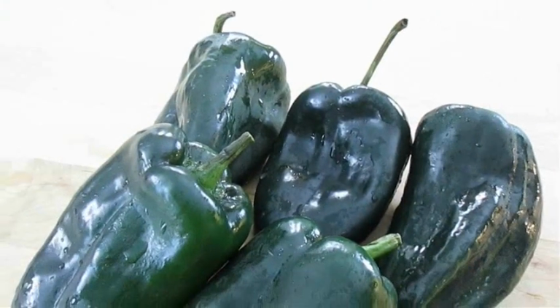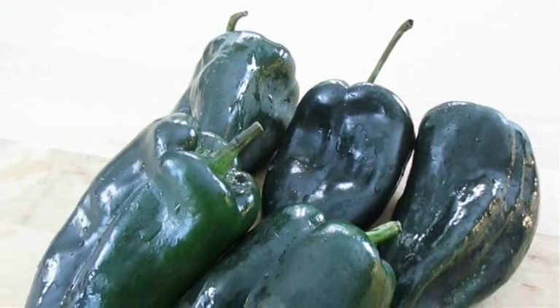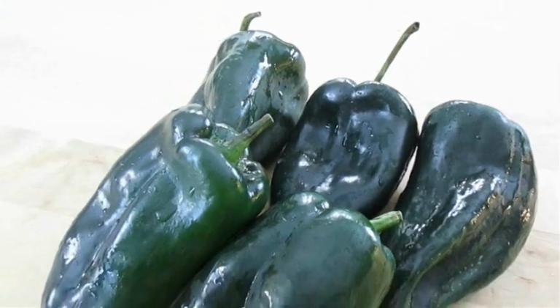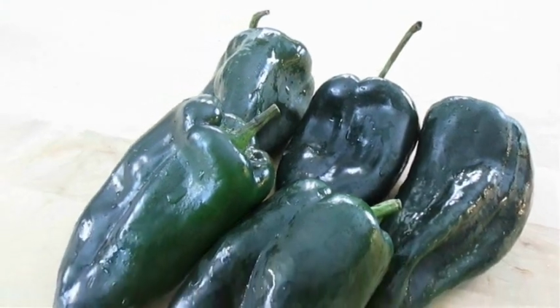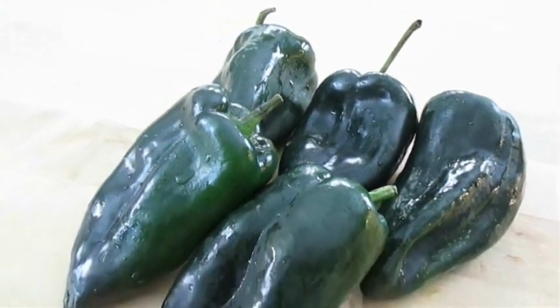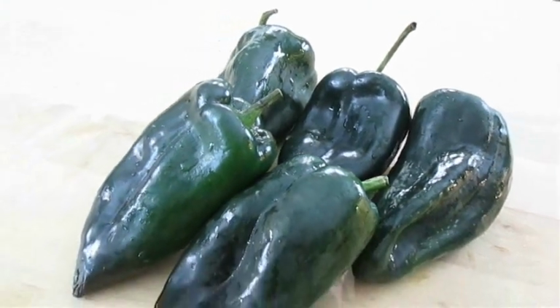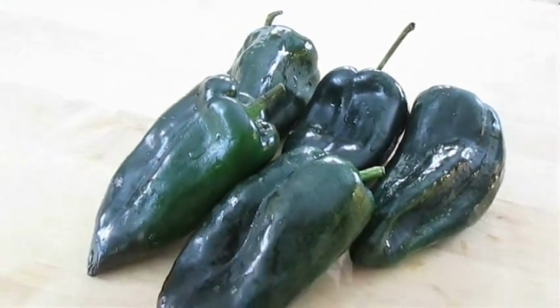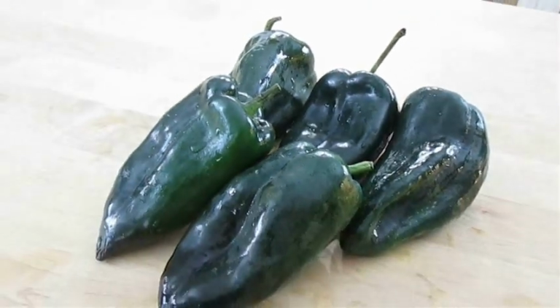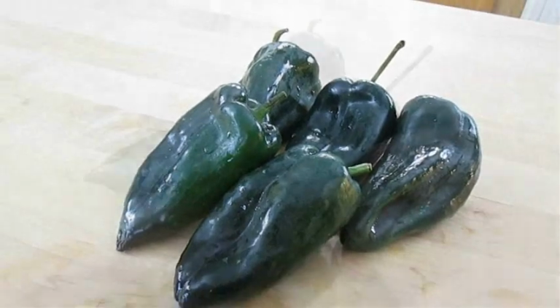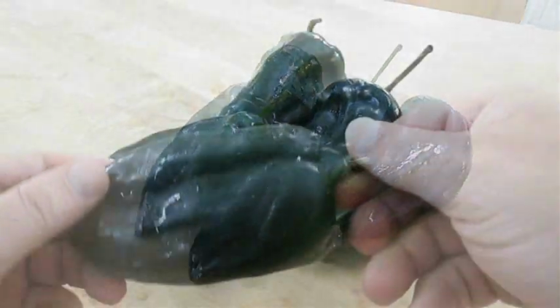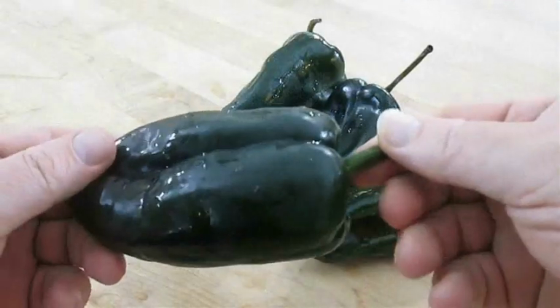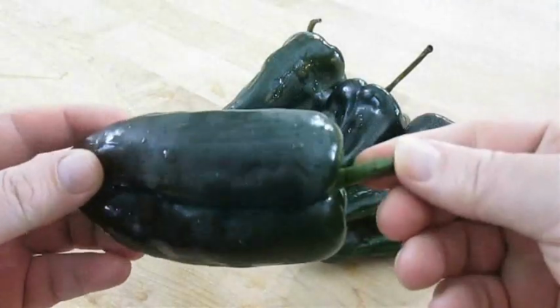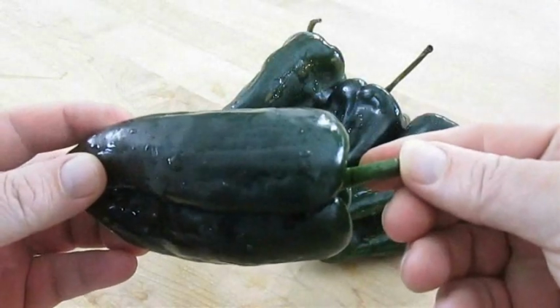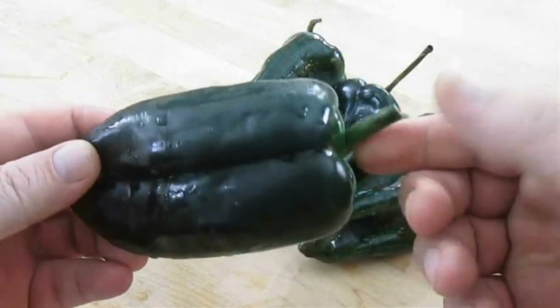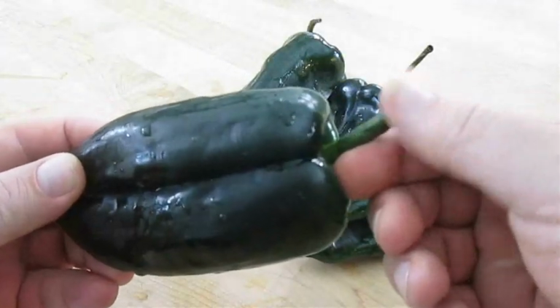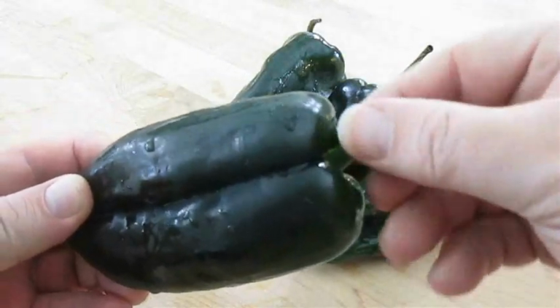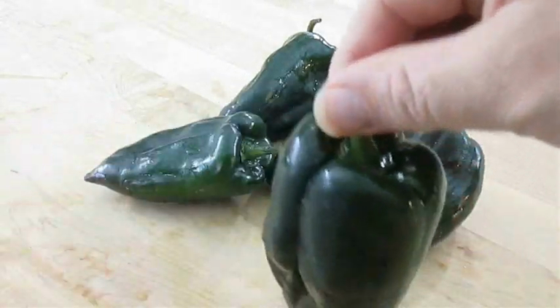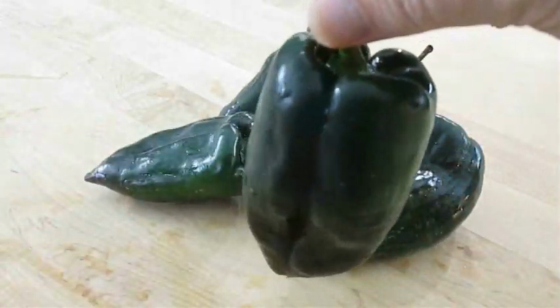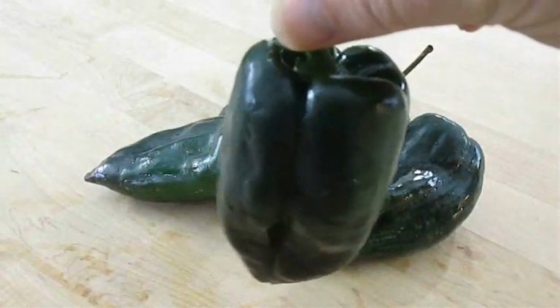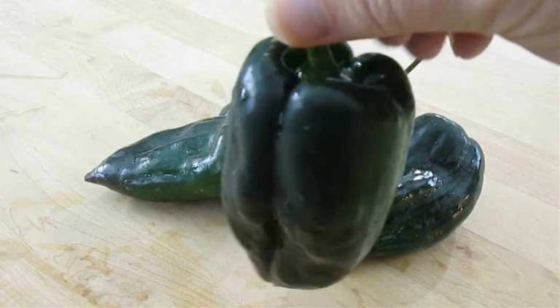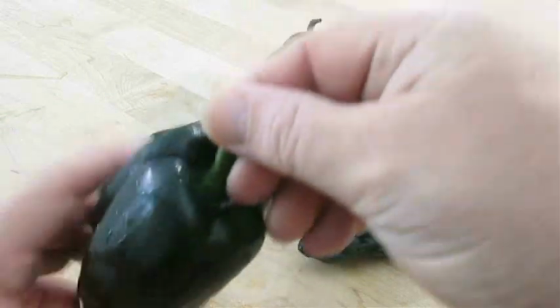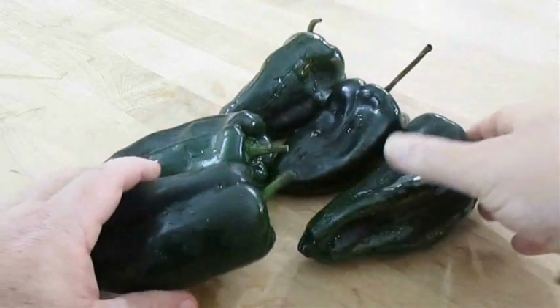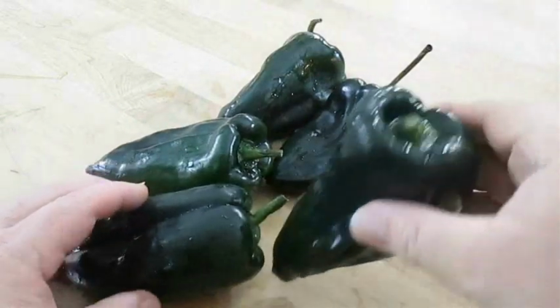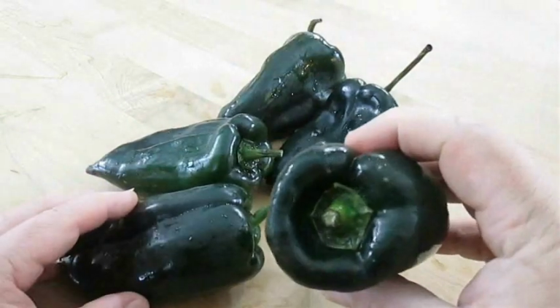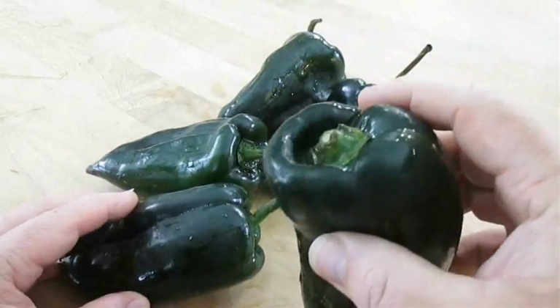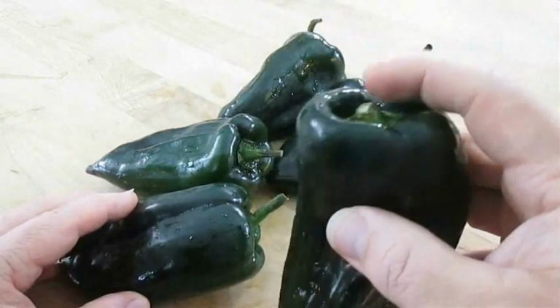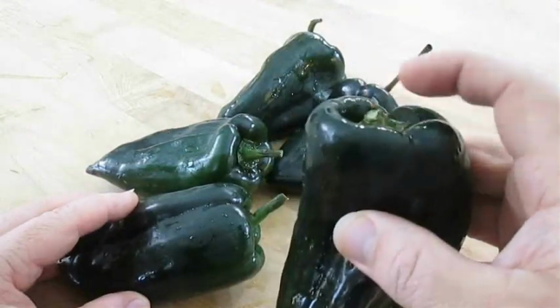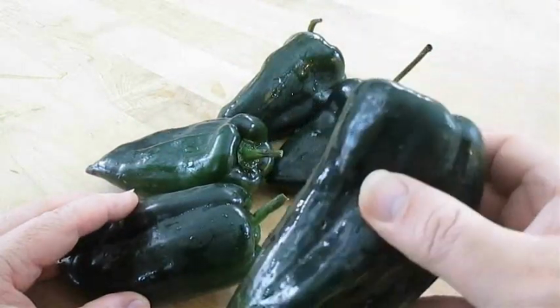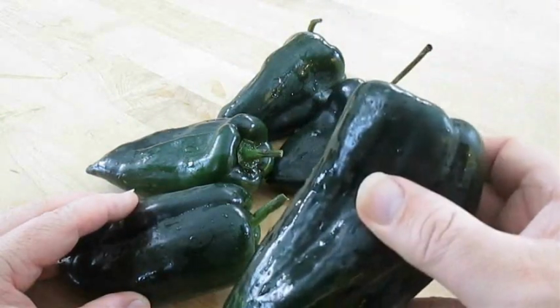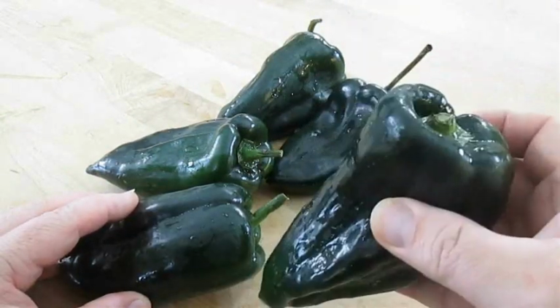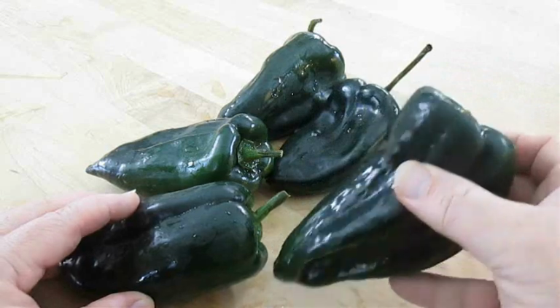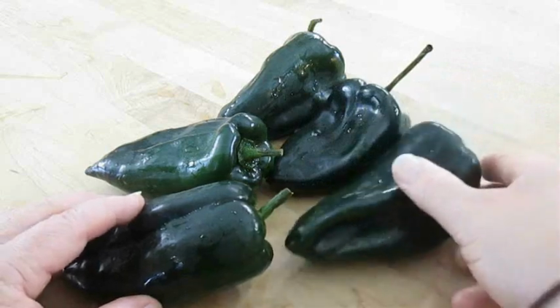Here I've got several medium-sized poblano peppers. One thing that makes this recipe easier is if these peppers have a stem attached so we can dip them. If they don't, they can cause a problem. You can still use them, but it's easier with the stem.